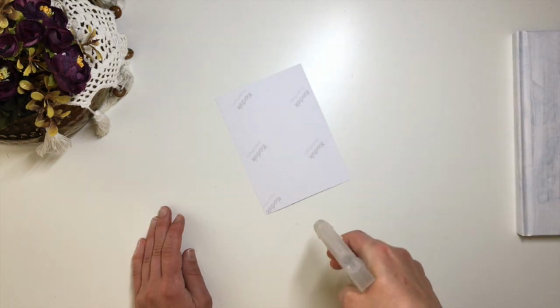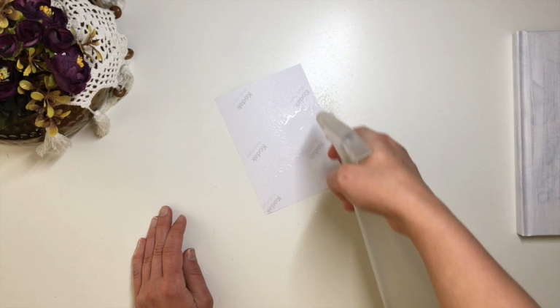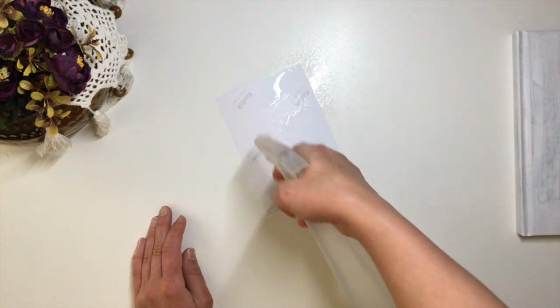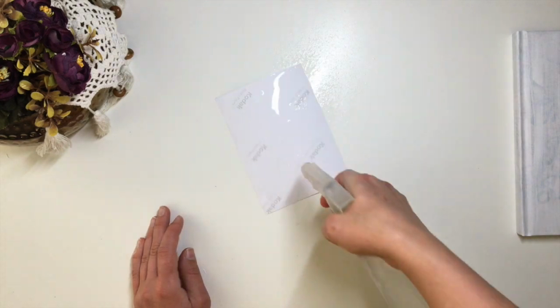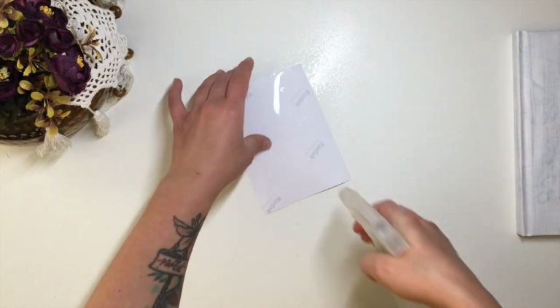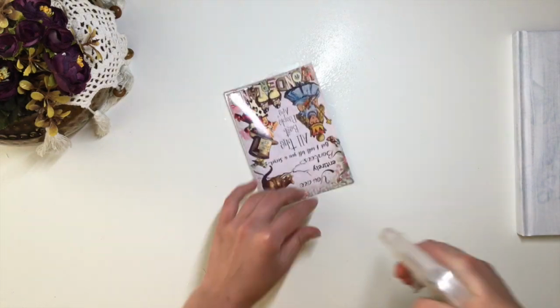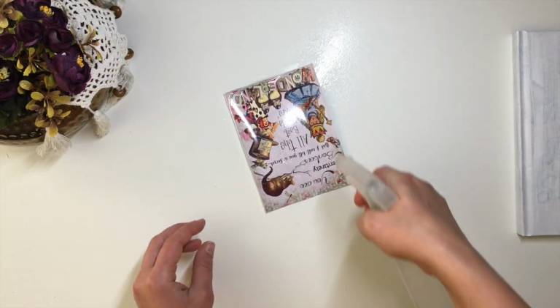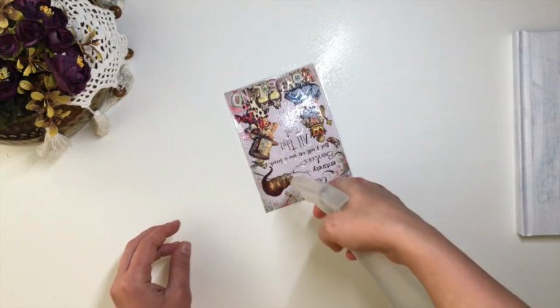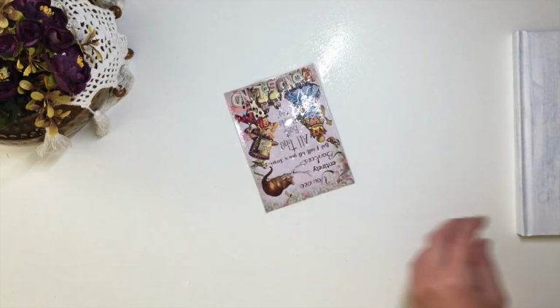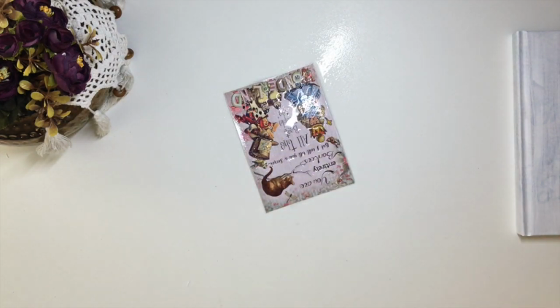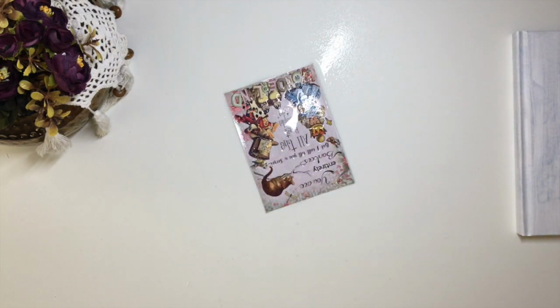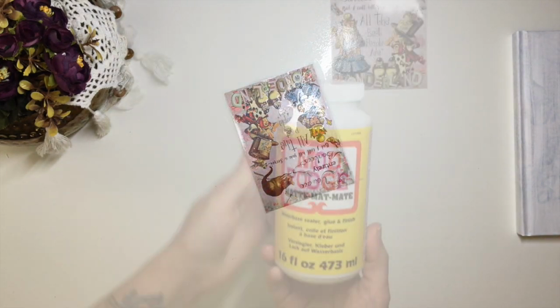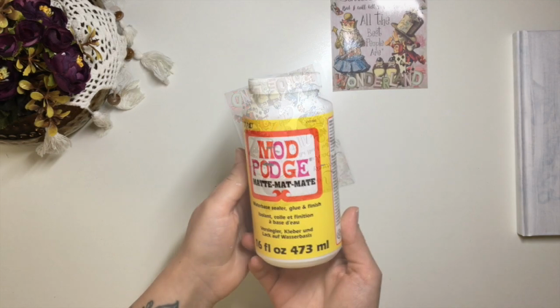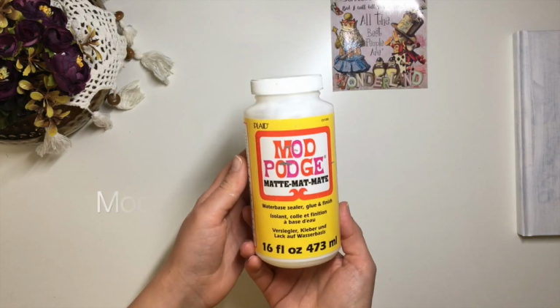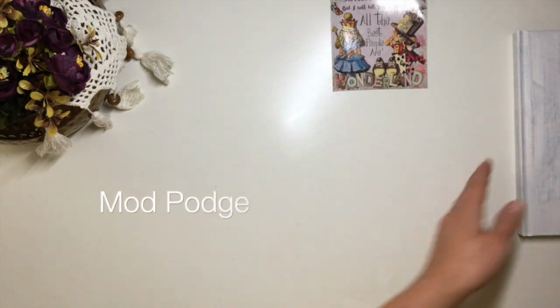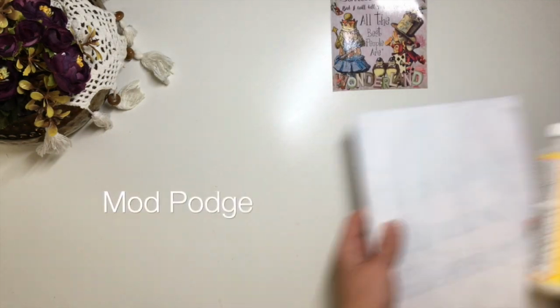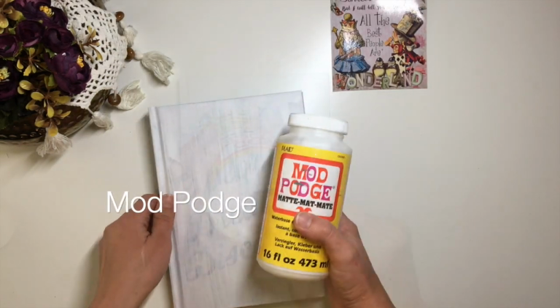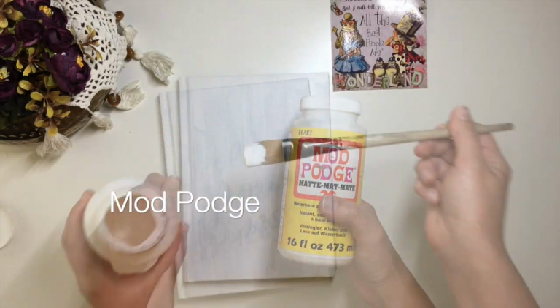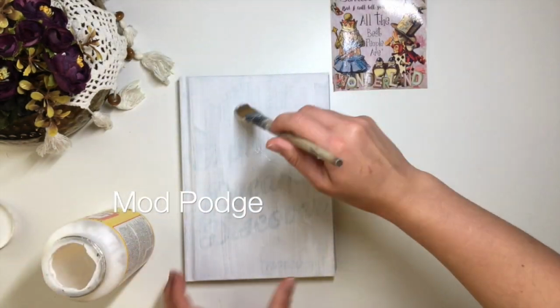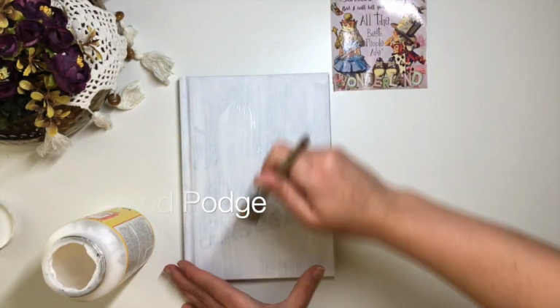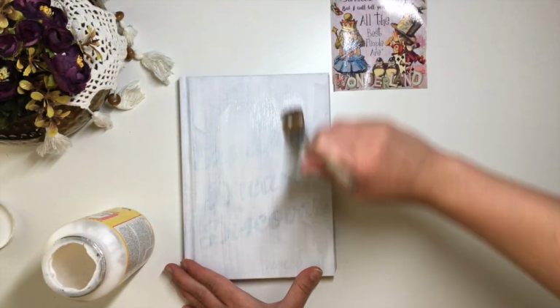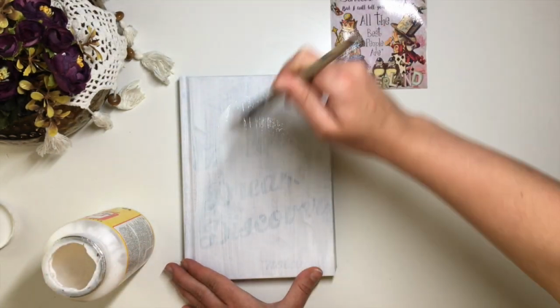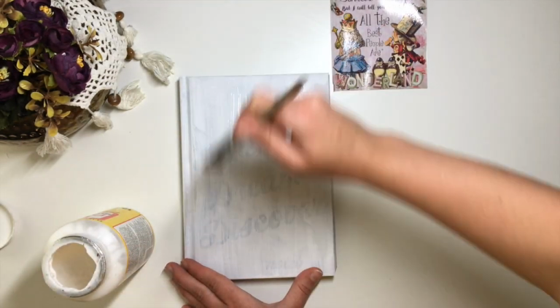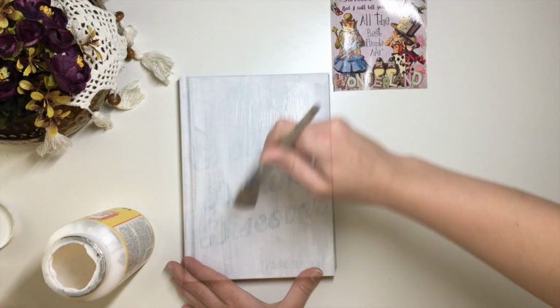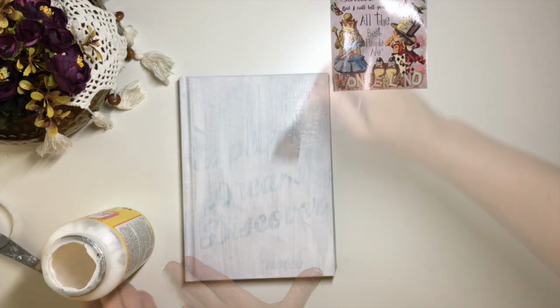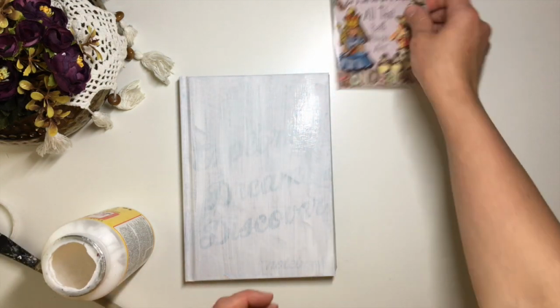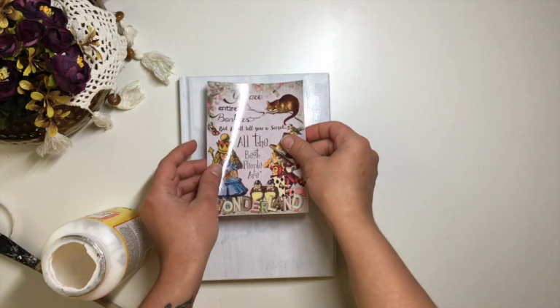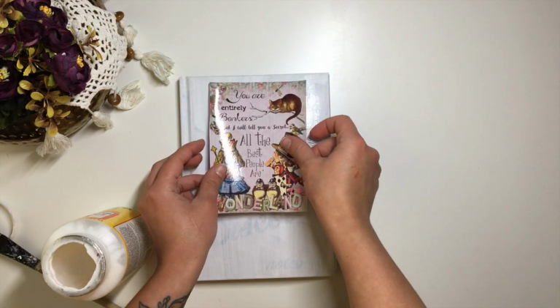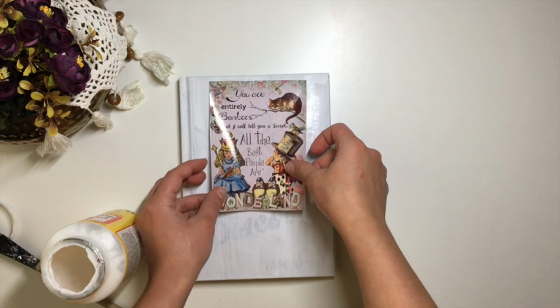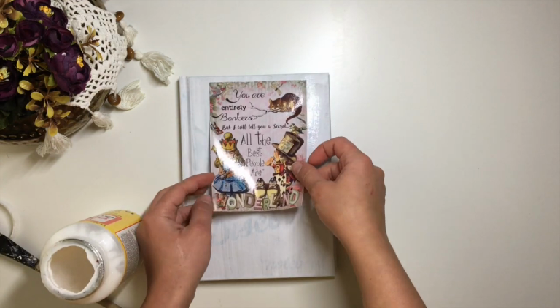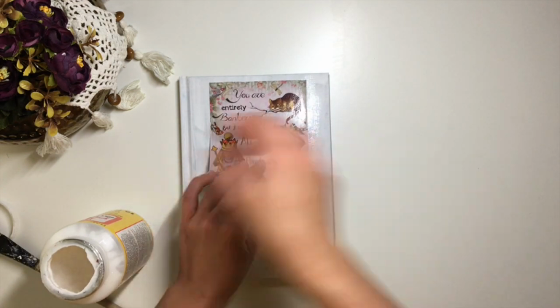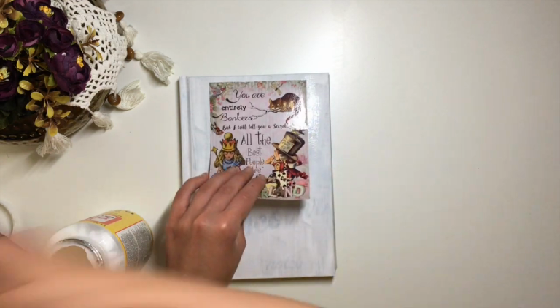To make the decoupage process easier, I wet the paper with water, let it soak for a couple of minutes, then dab off the excess water. I apply a coat of Mod Podge, put my decoupage picture on, then apply another coat of Mod Podge over it.